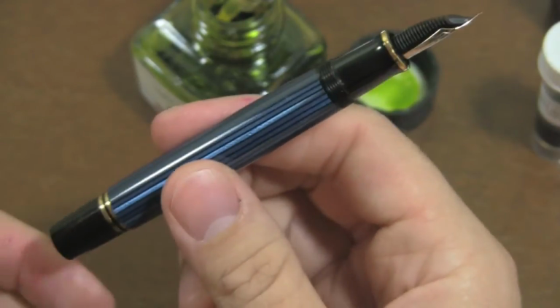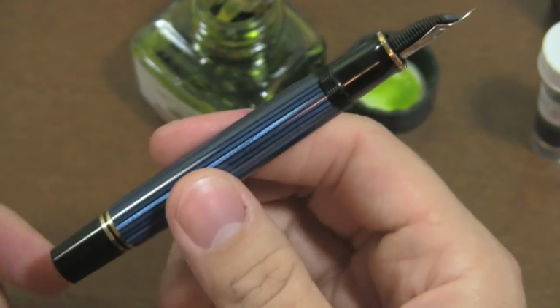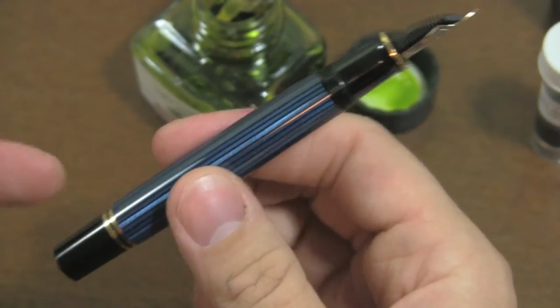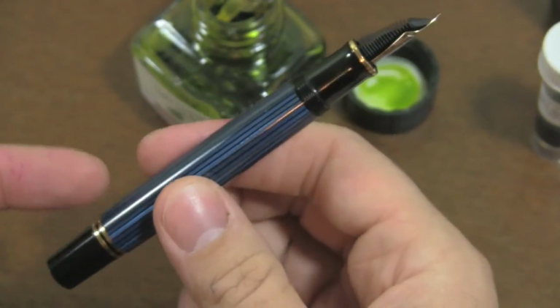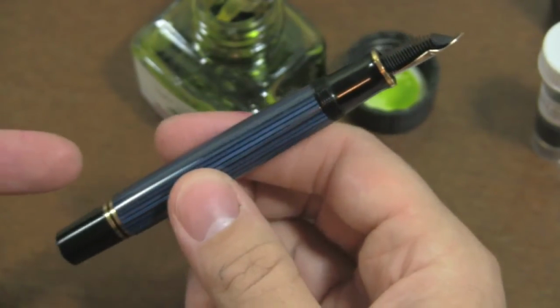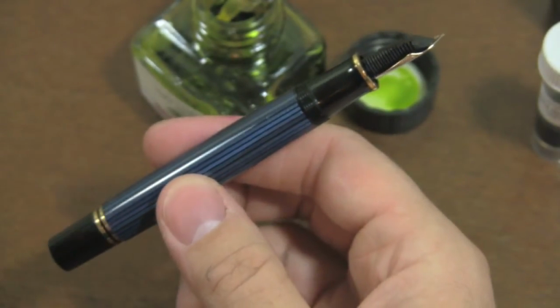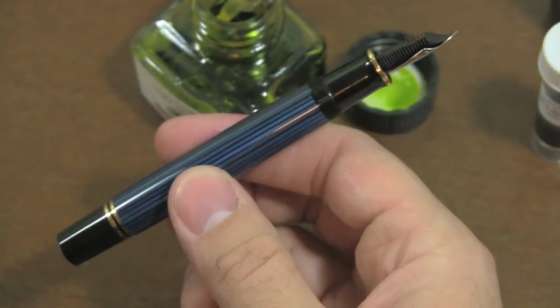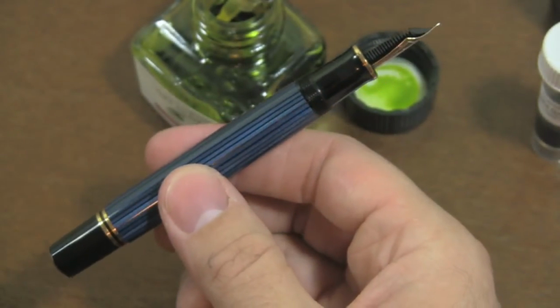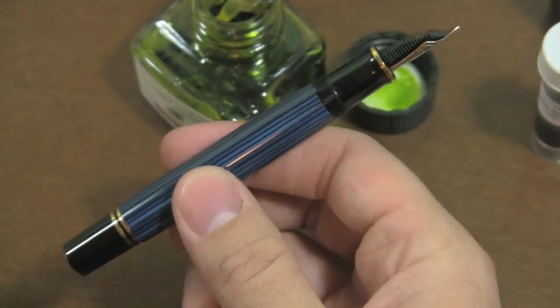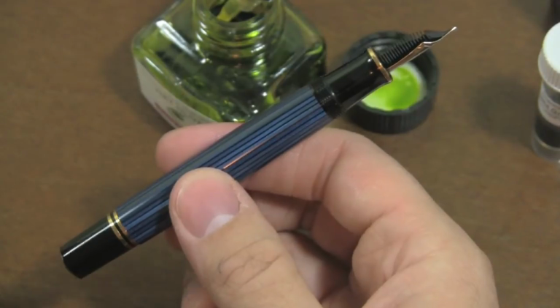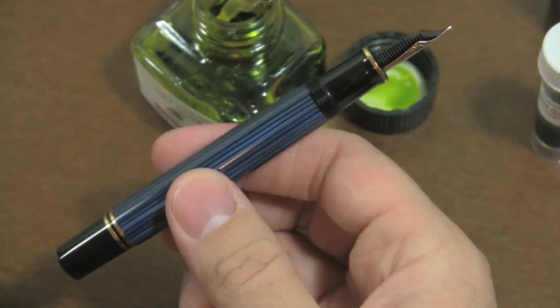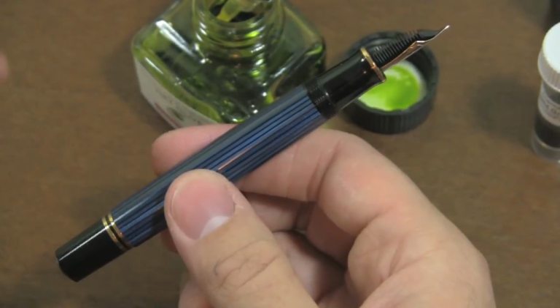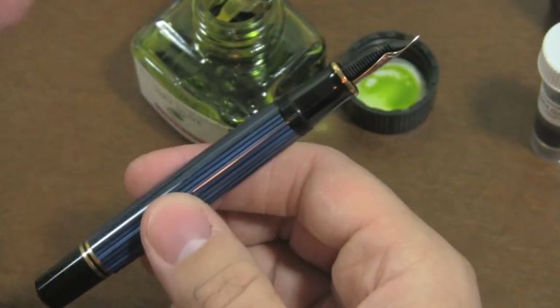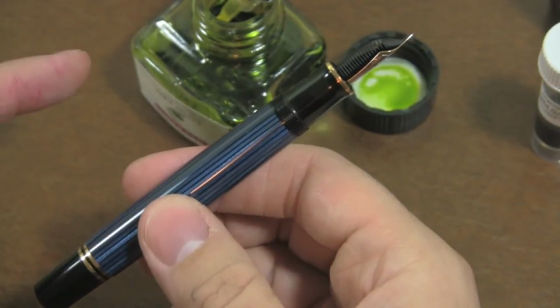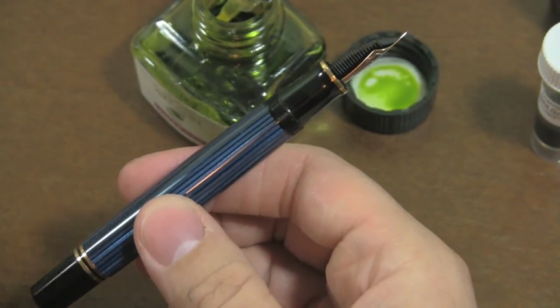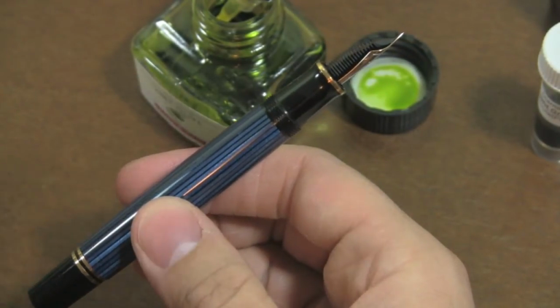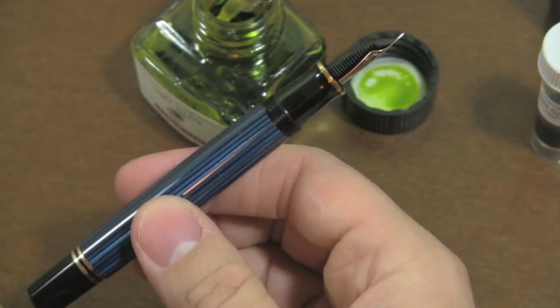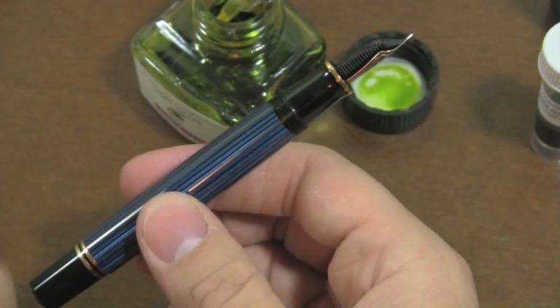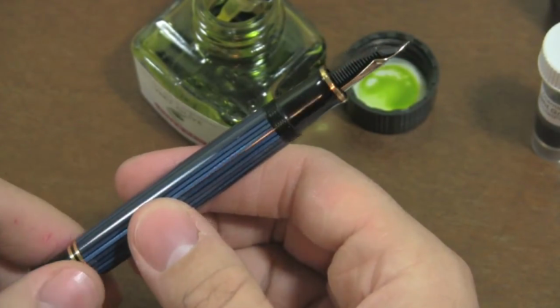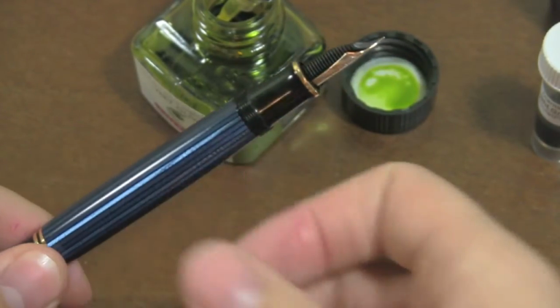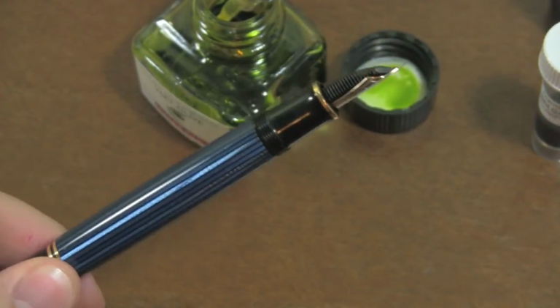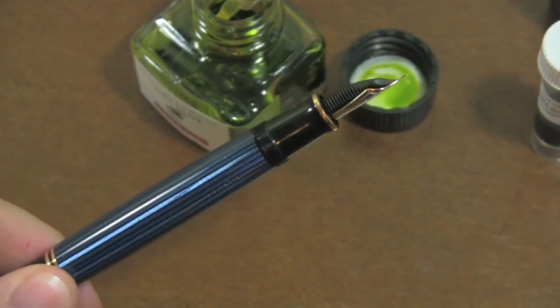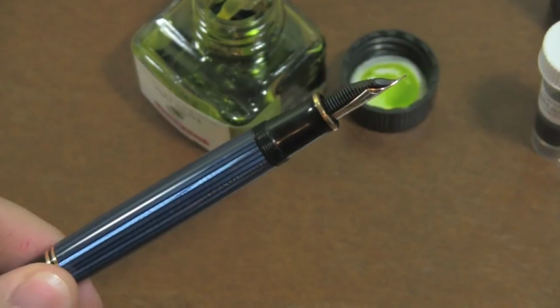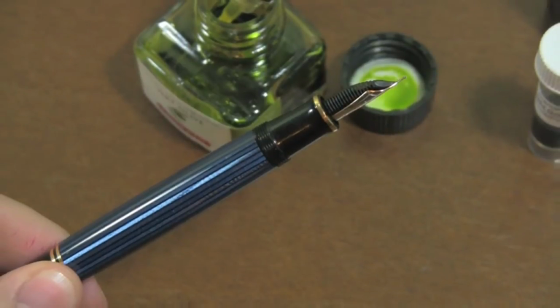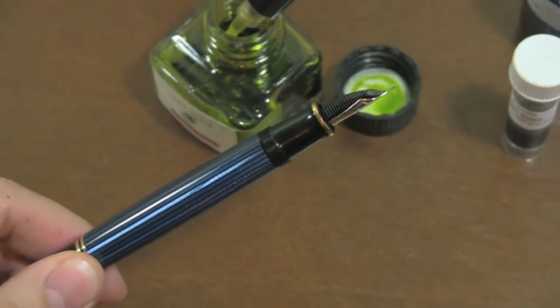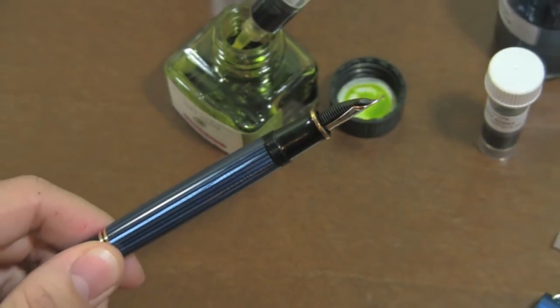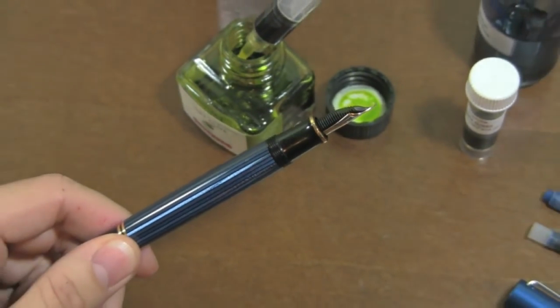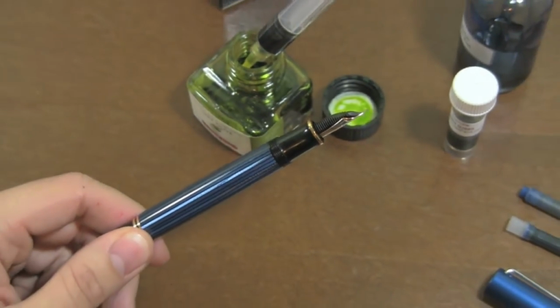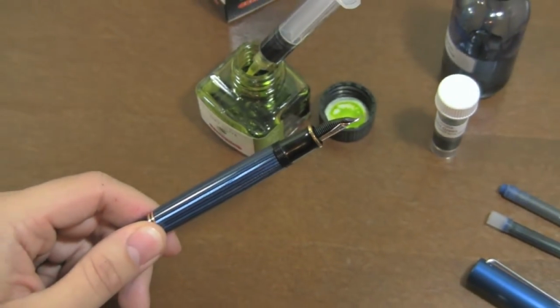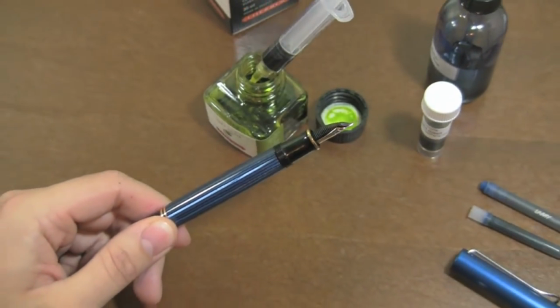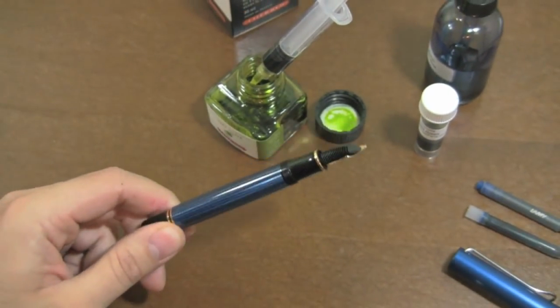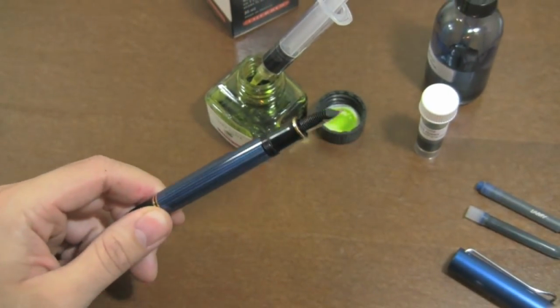So now, this Pelikan is filled with Verdolive. I didn't have to dip it in the bottle, didn't have to go into a vial or anything like that, and voila, I now have a filled pen. That is essentially the feed saturation method.